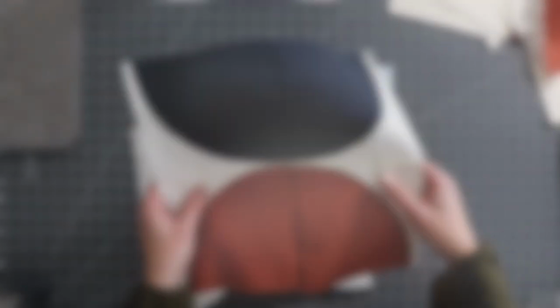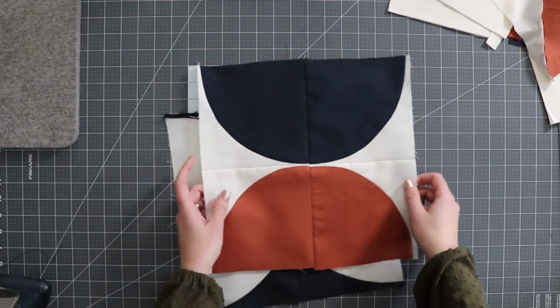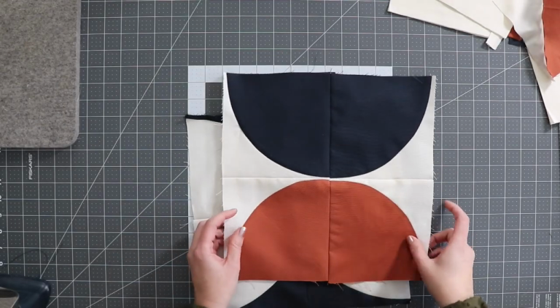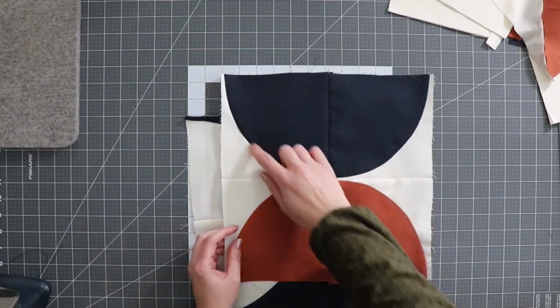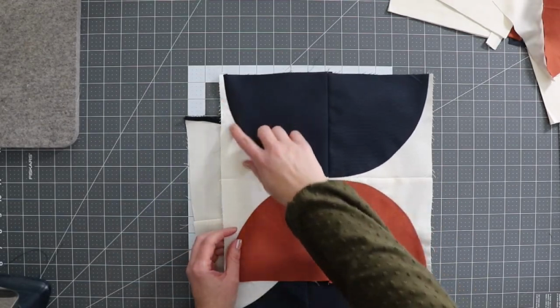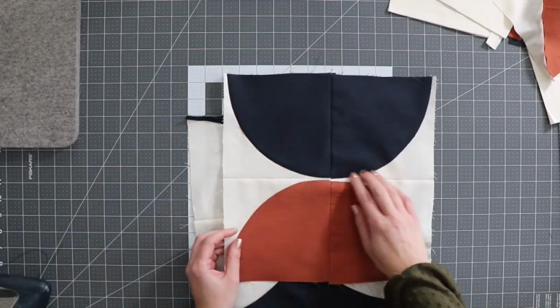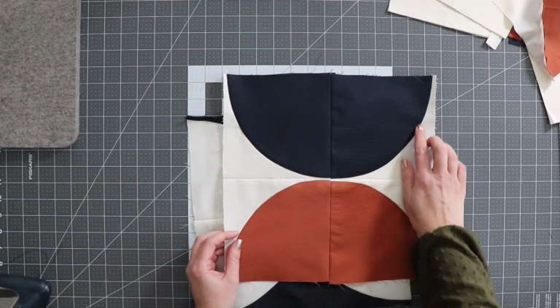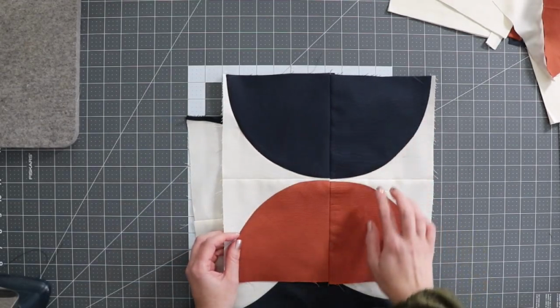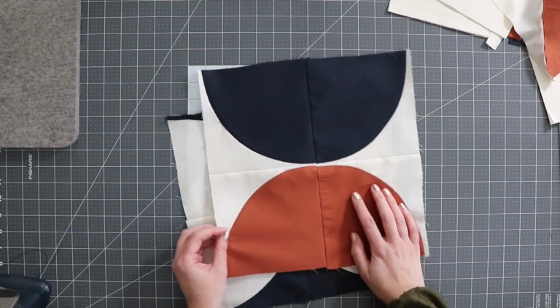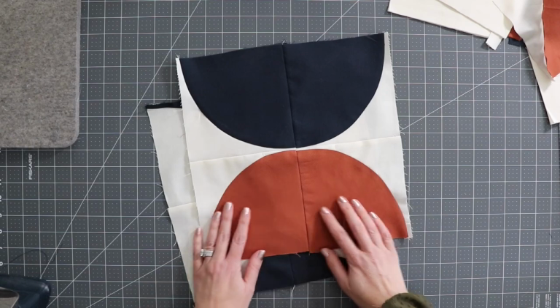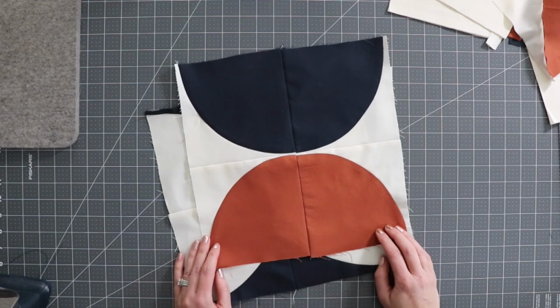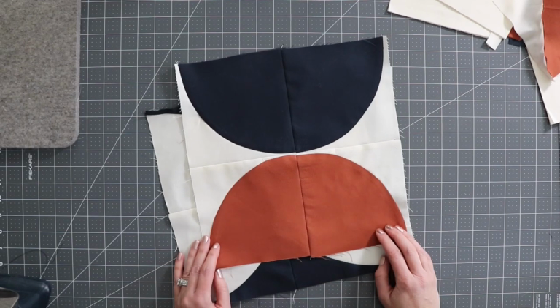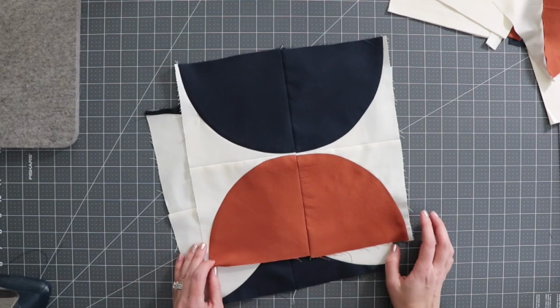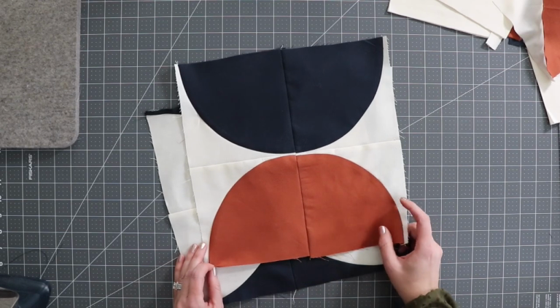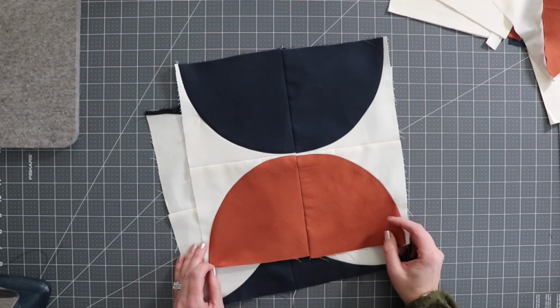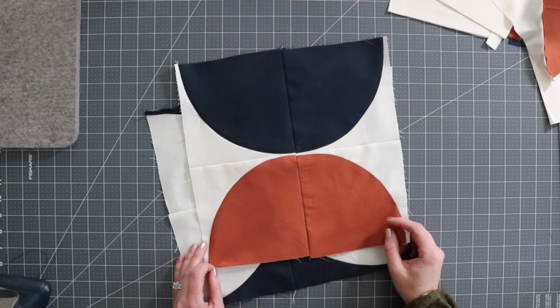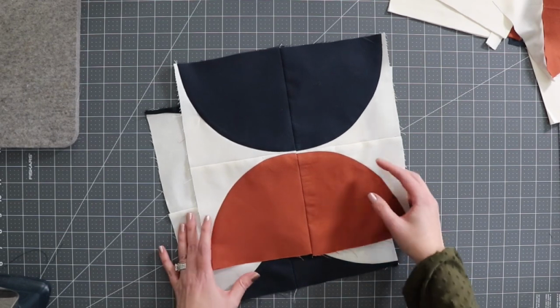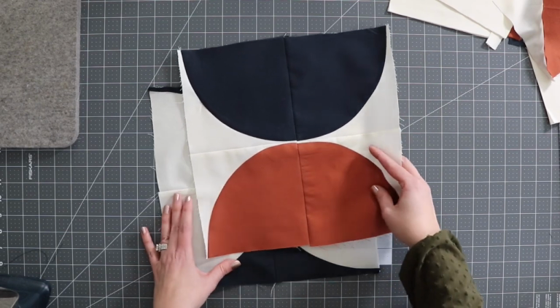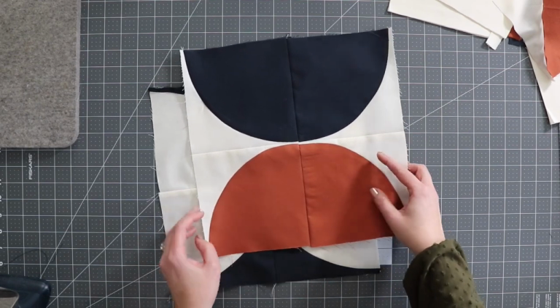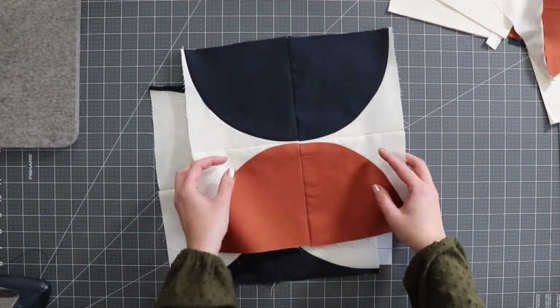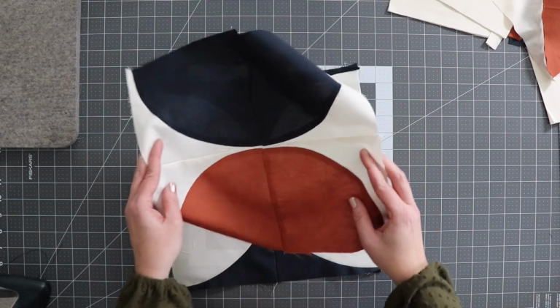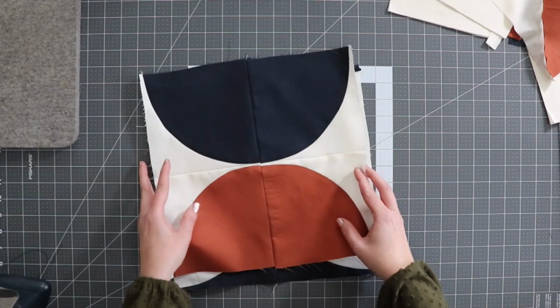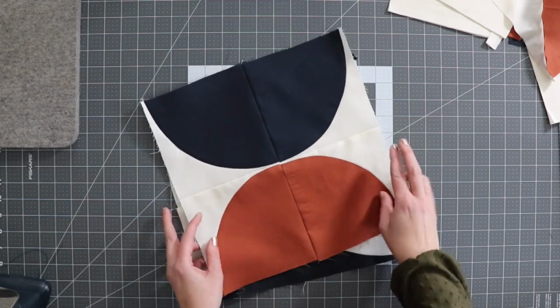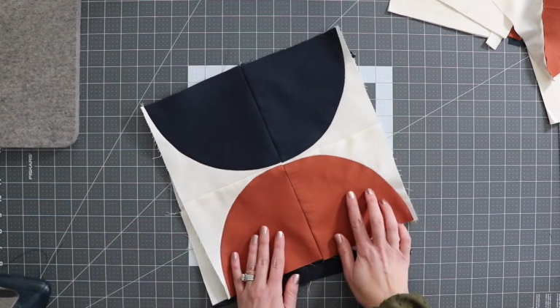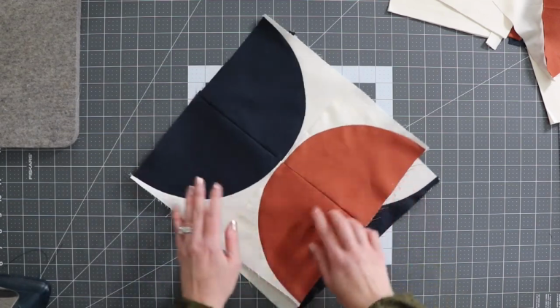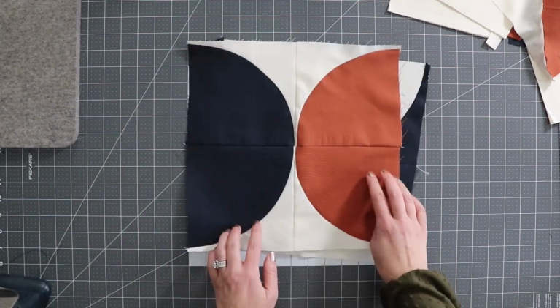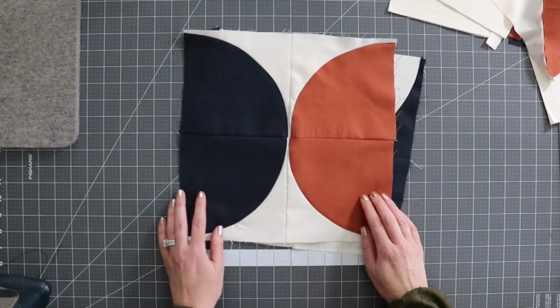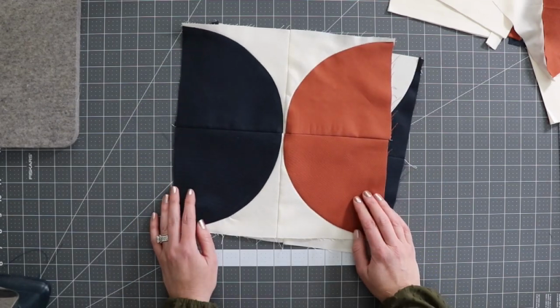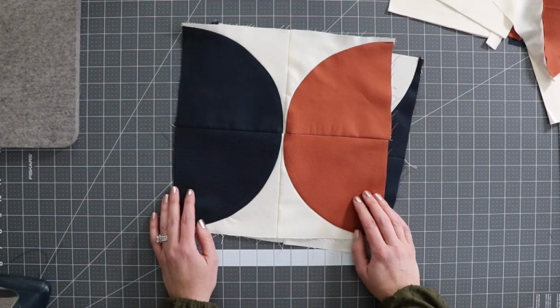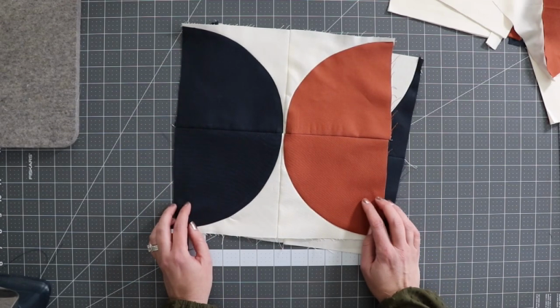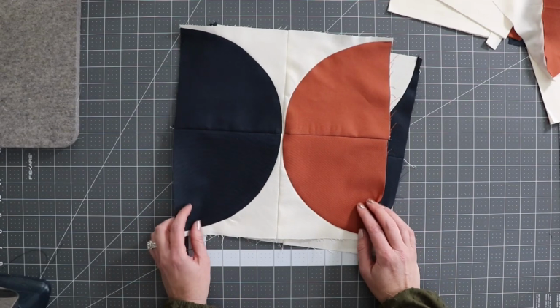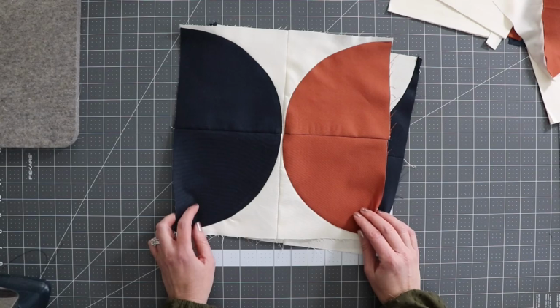That's pretty much it. Drunkard's Path blocks are just pretty easy — make sure you use a lot of pins and take your time. I hope you enjoyed this video. If you haven't yet, please subscribe and visit us at DelfieldQuiltCo.com. Have a great day!